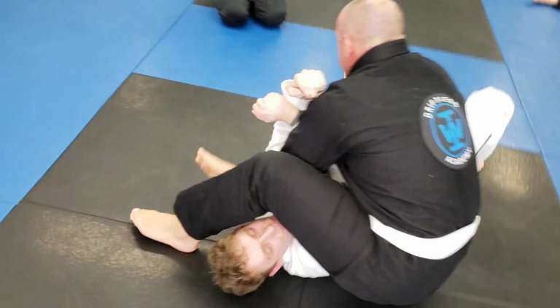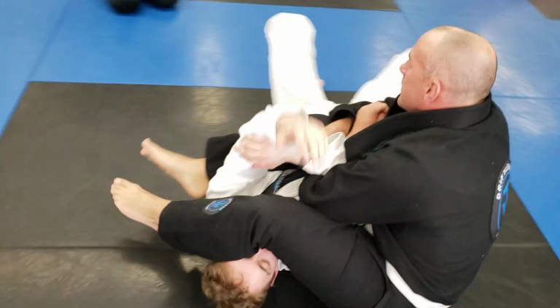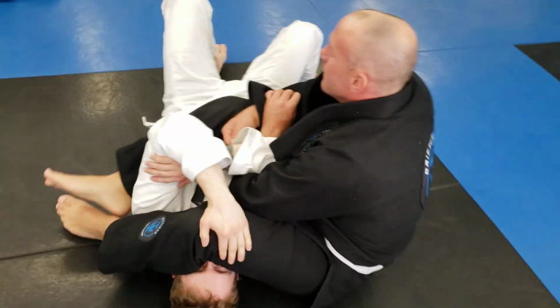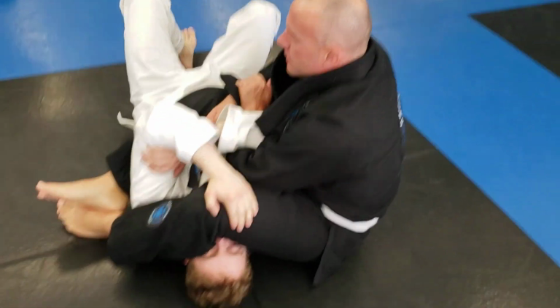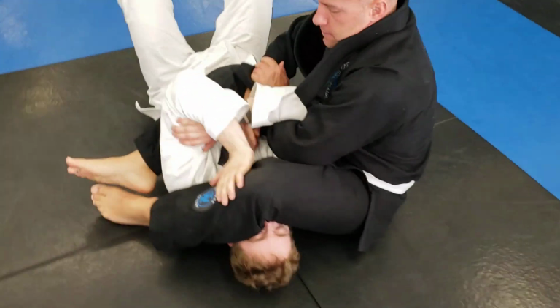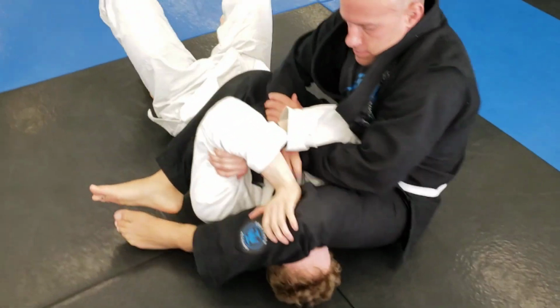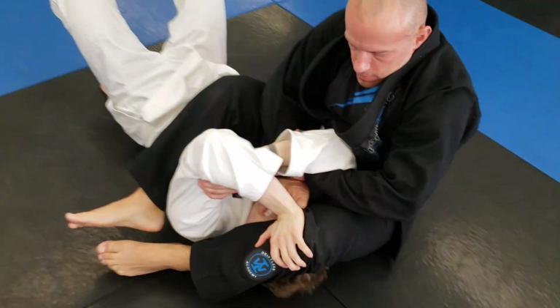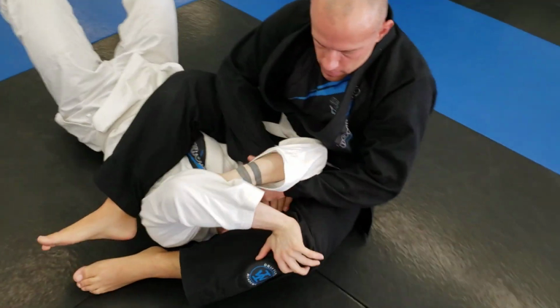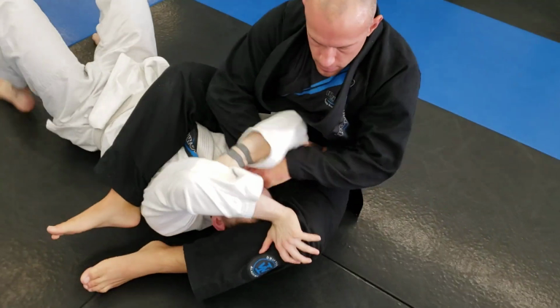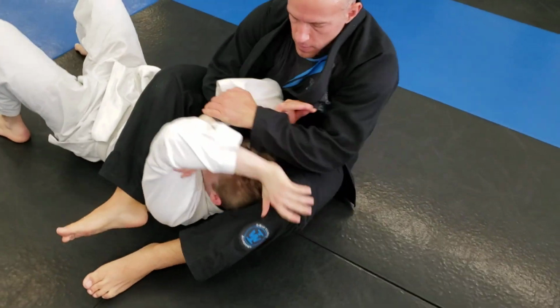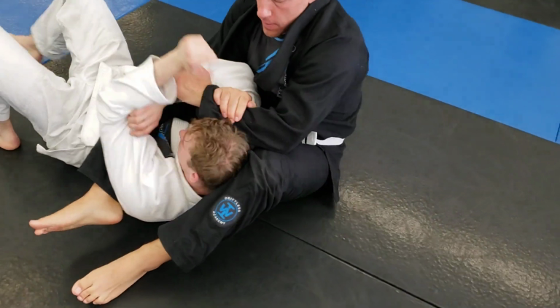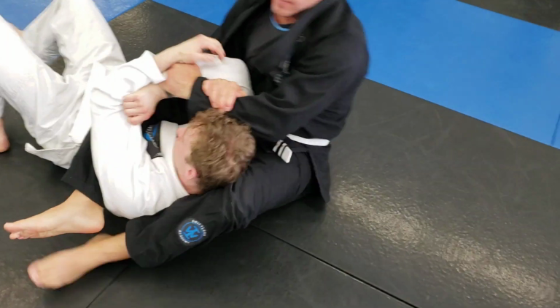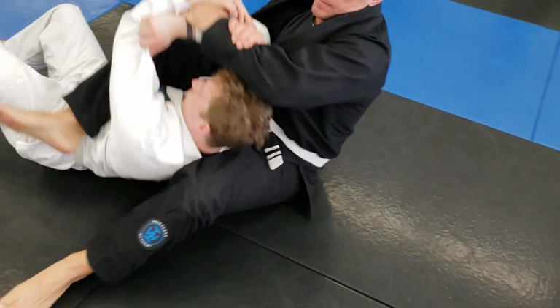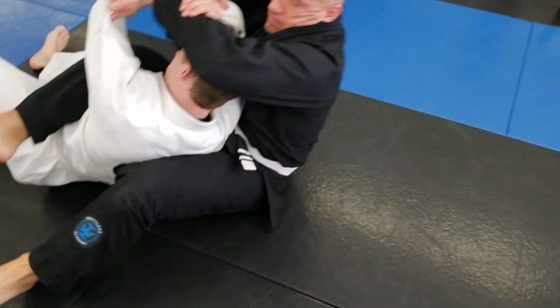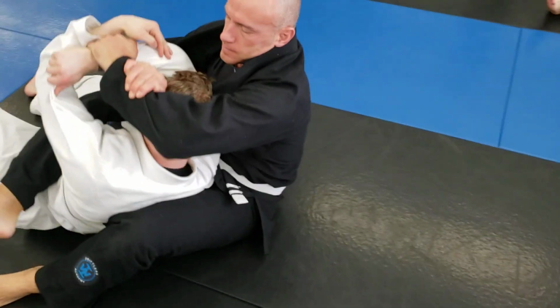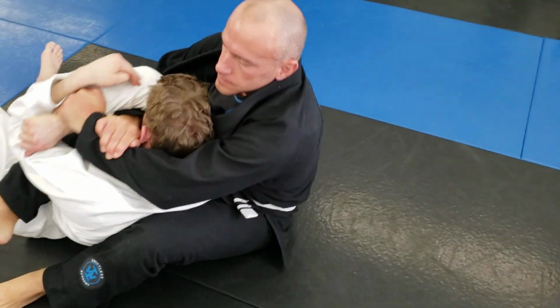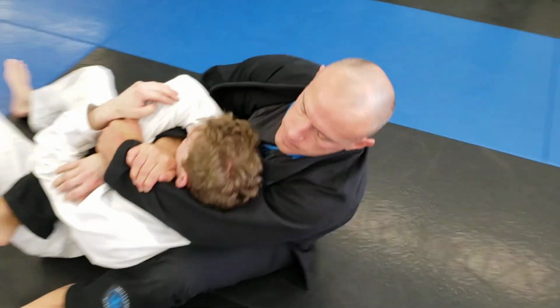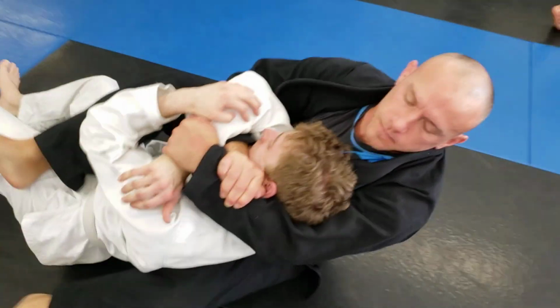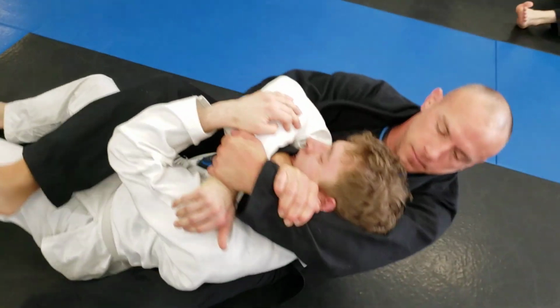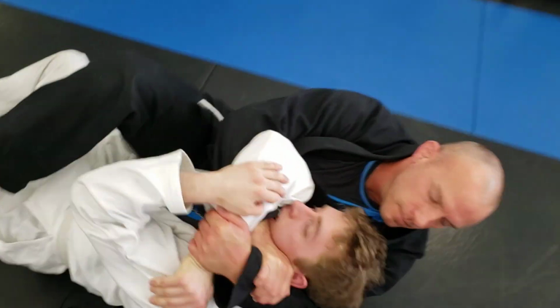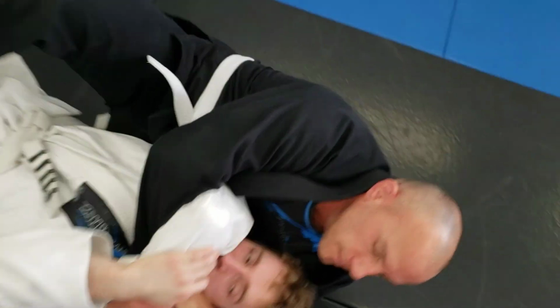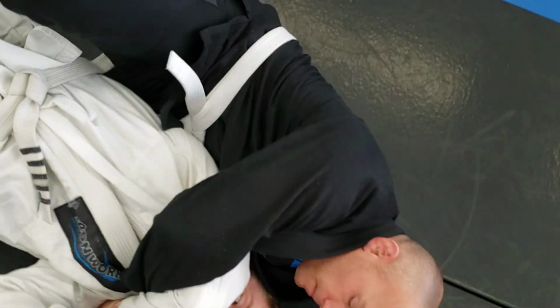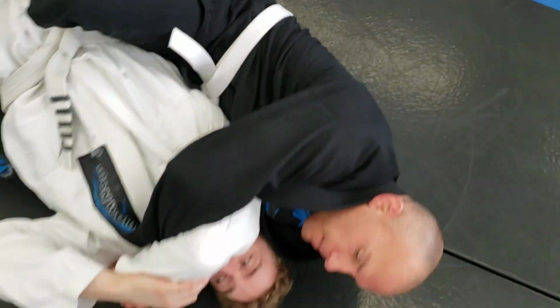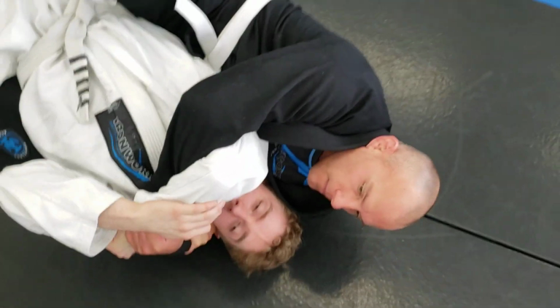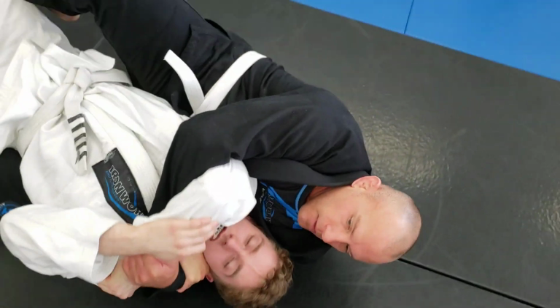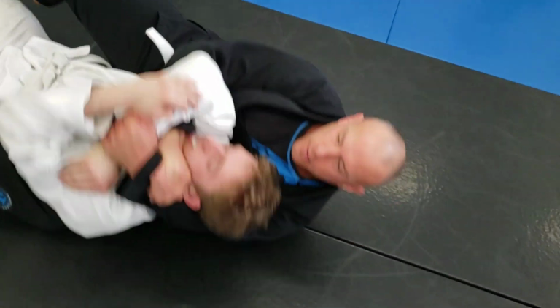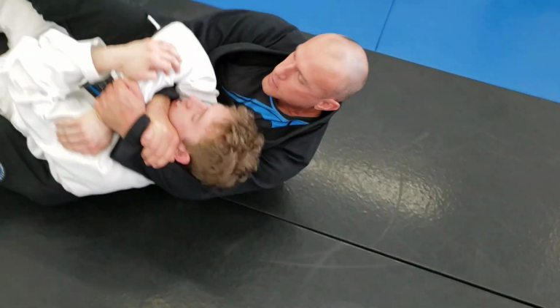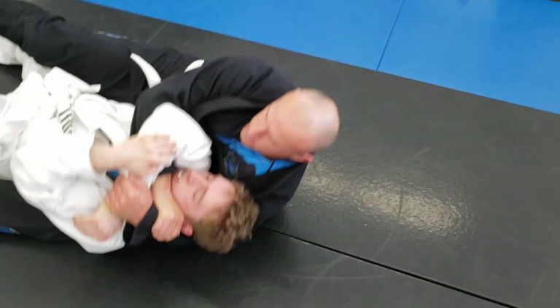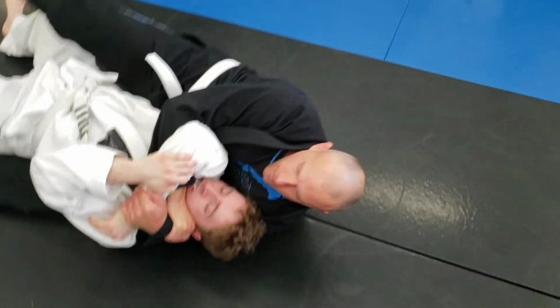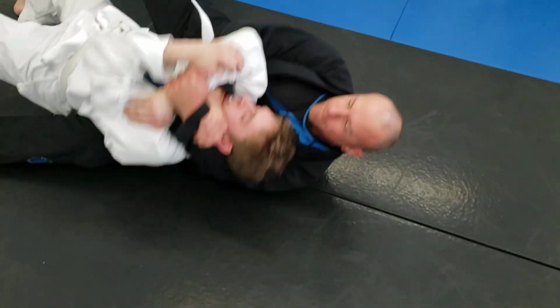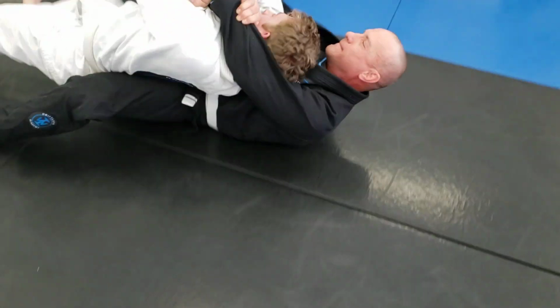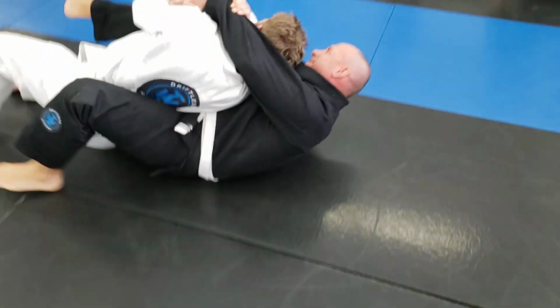Setting up with our arm bar, working similar off the drill we did last week, going to the back when they push the leg off. Other side though, Tom. Now you're going head and arm choke if you're going to do that.